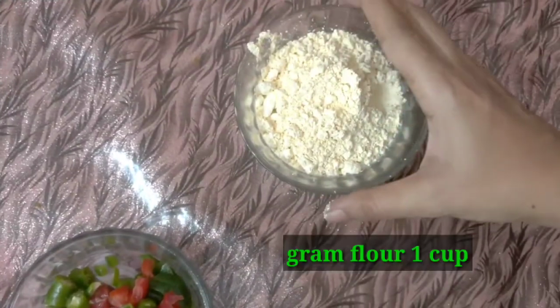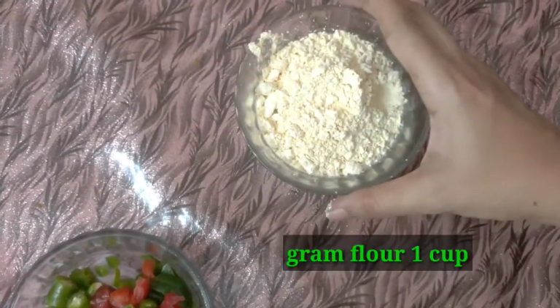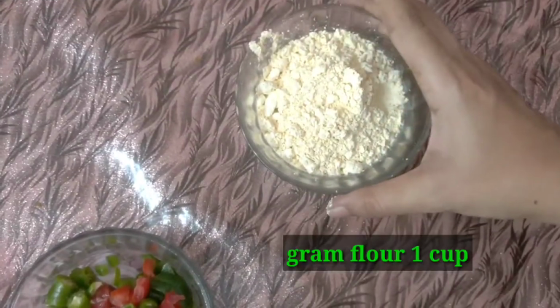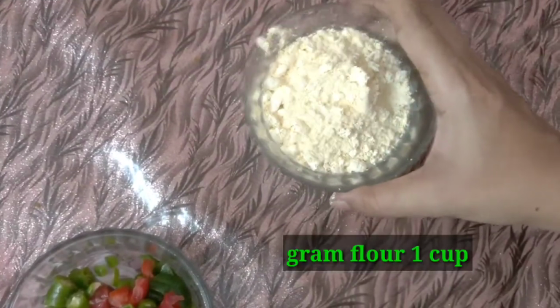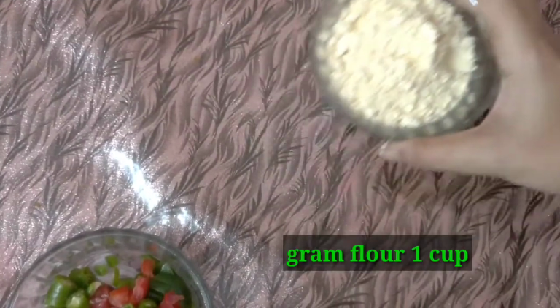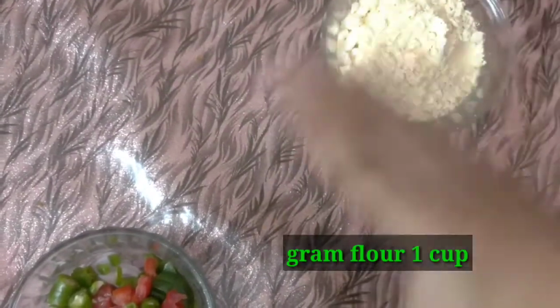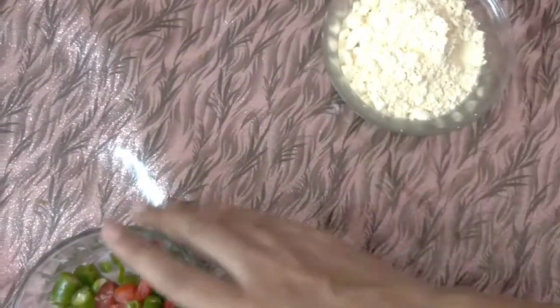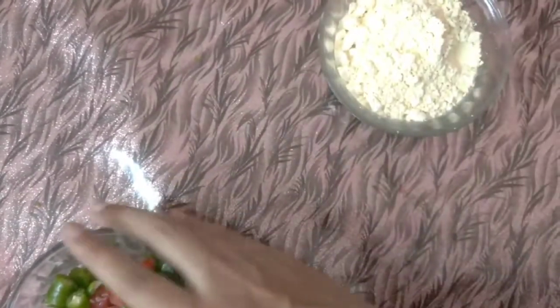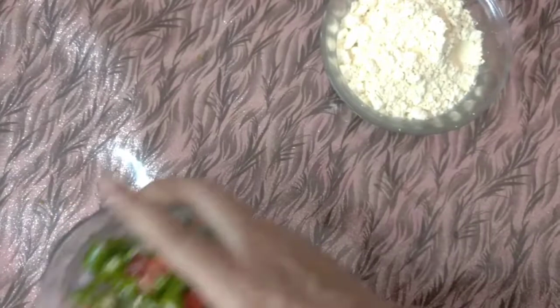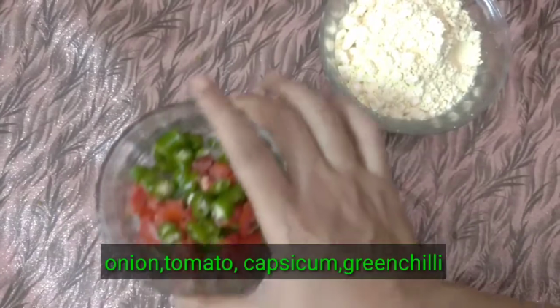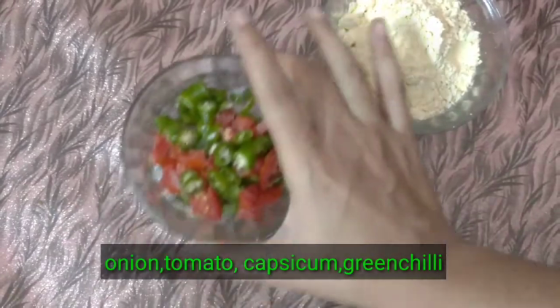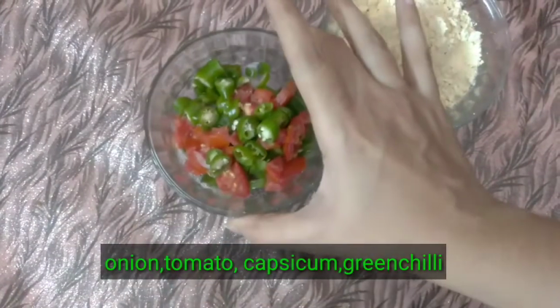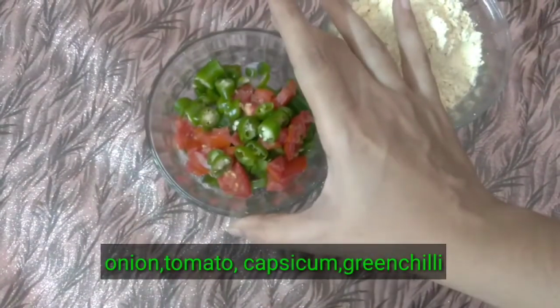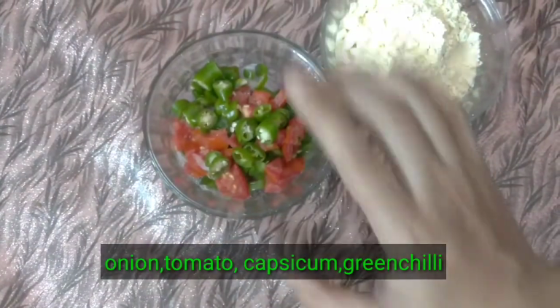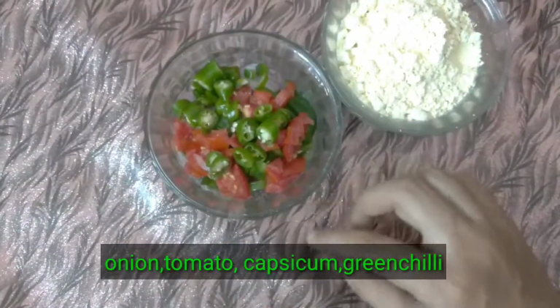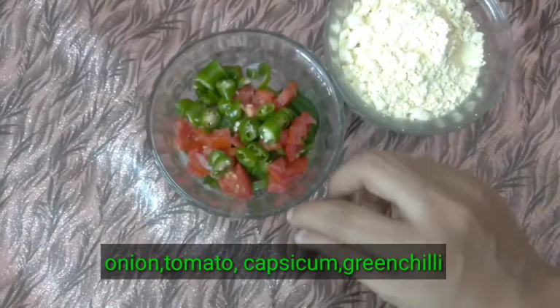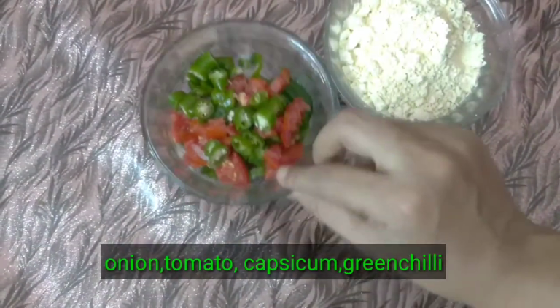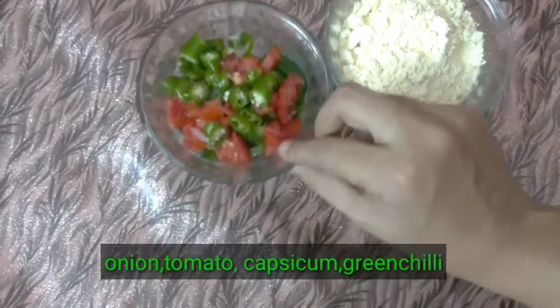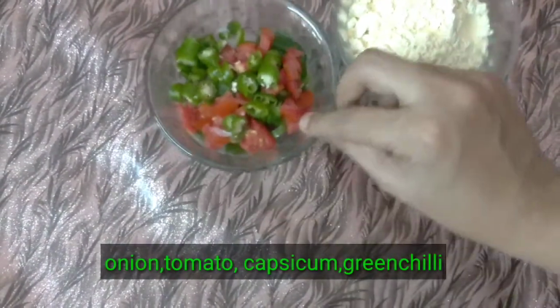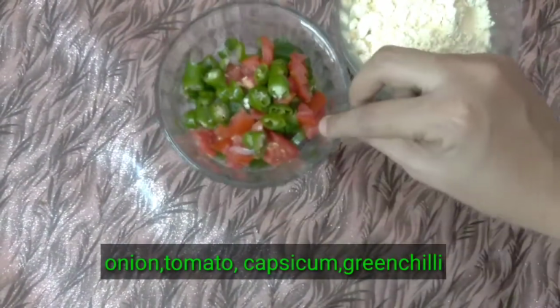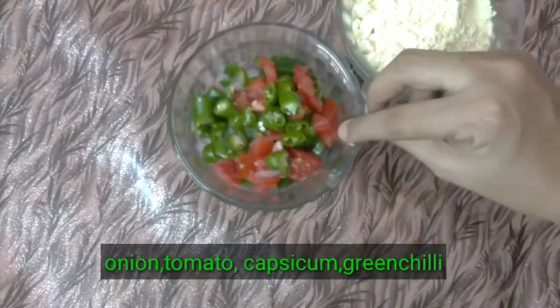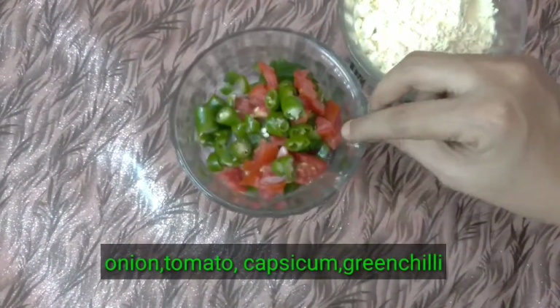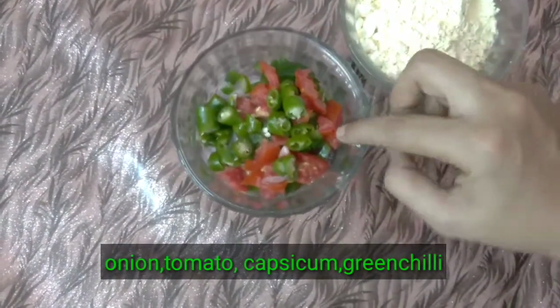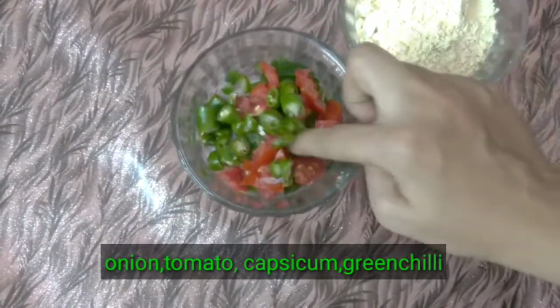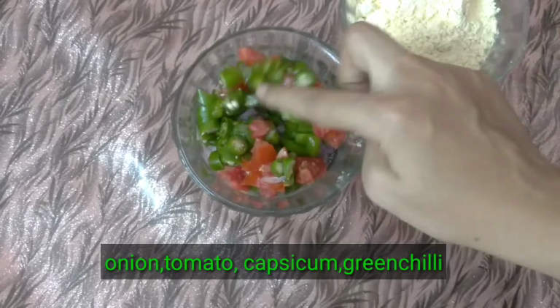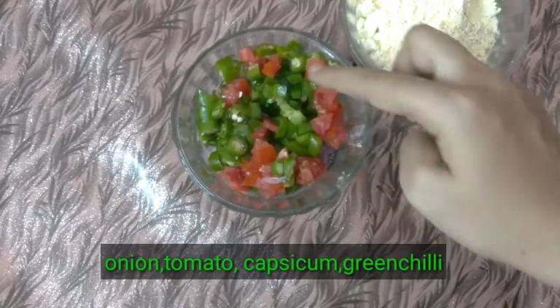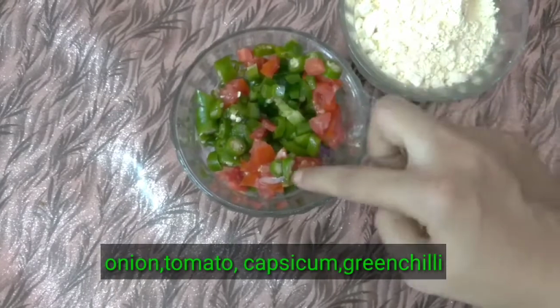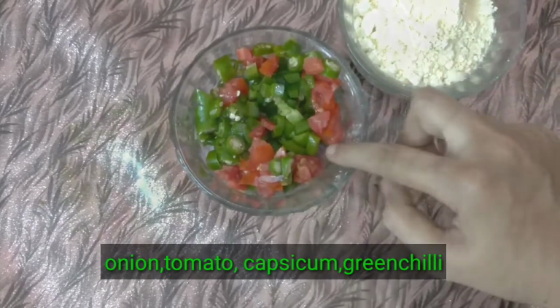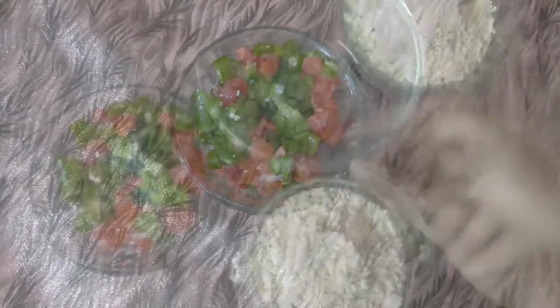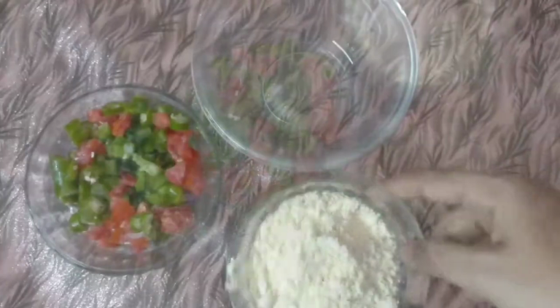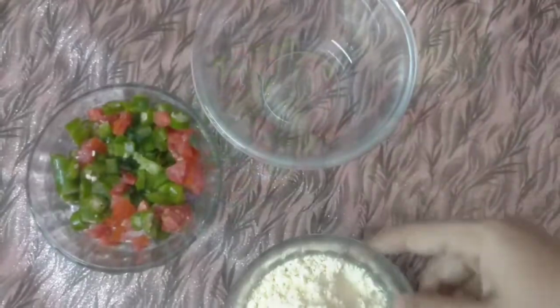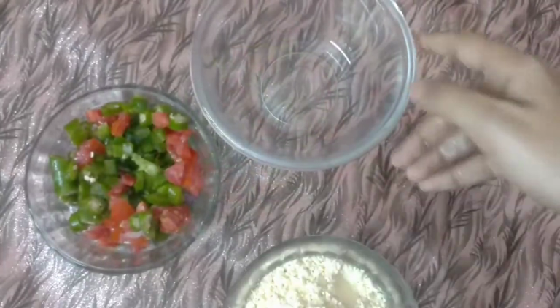One cup of ground flour — that is the bread. I am going to add some vegetables: onion, garlic, capsicum, and pepper.